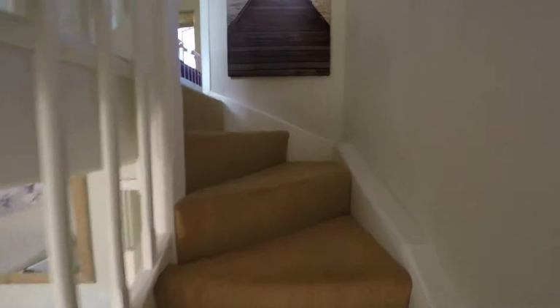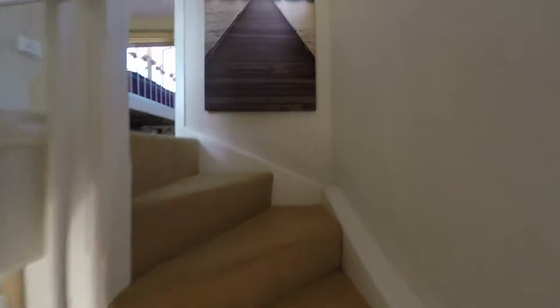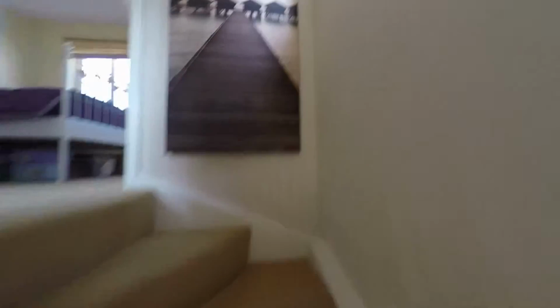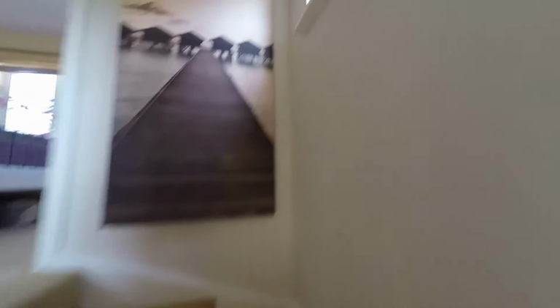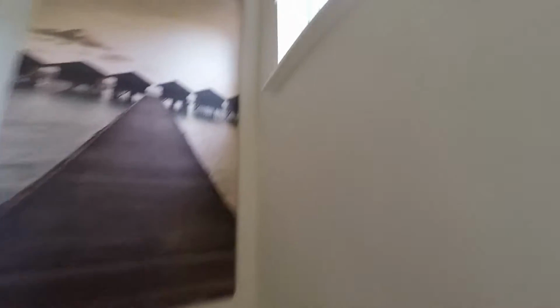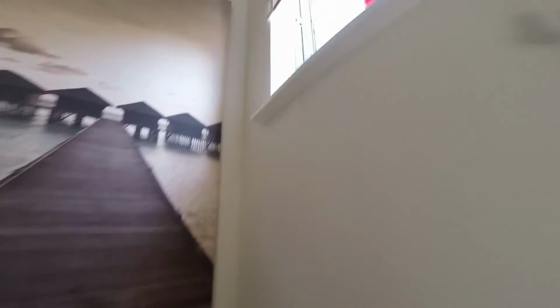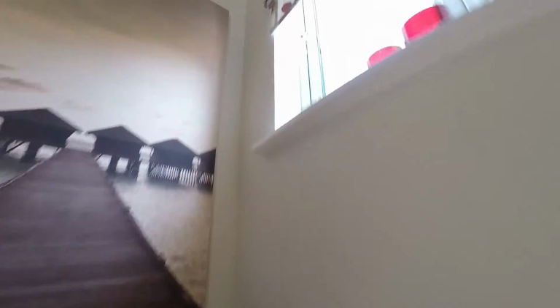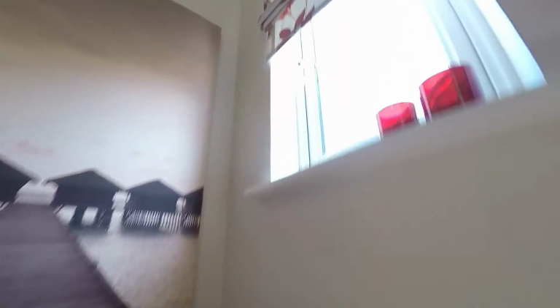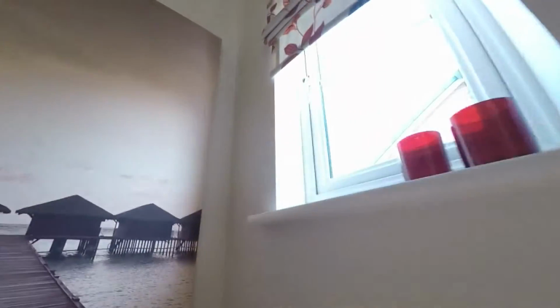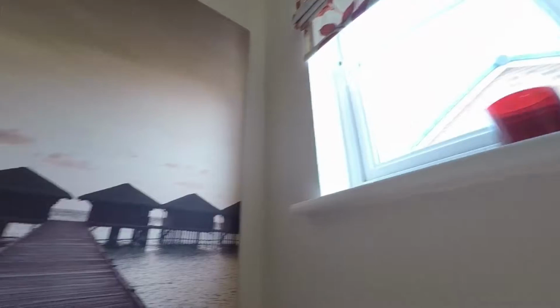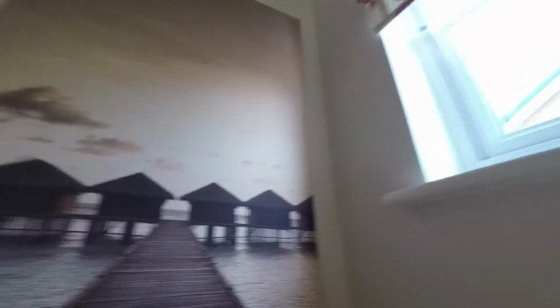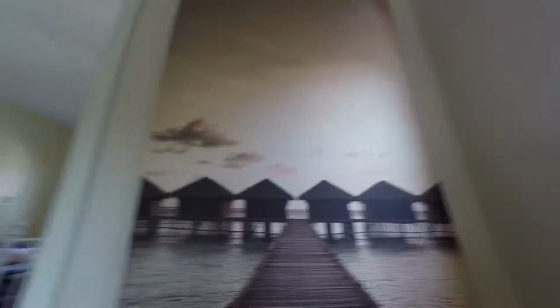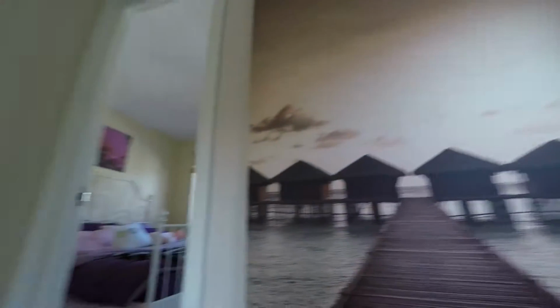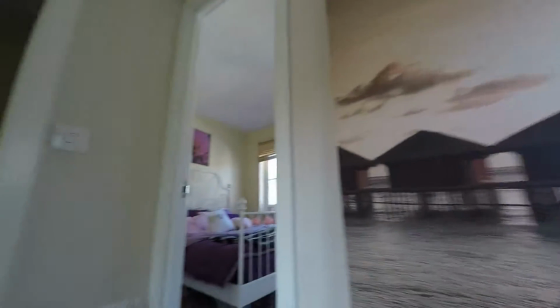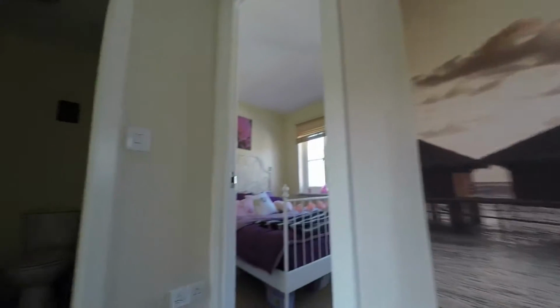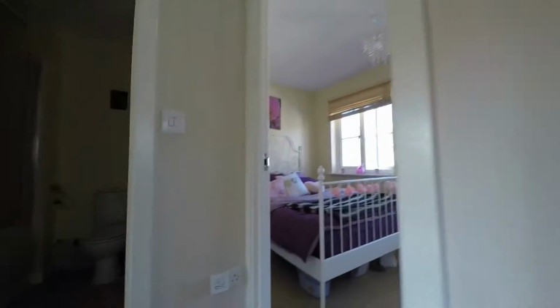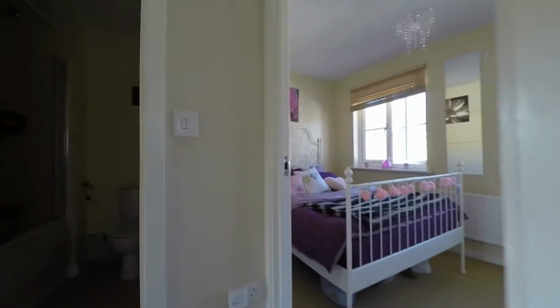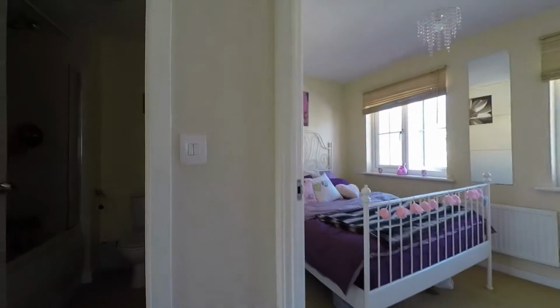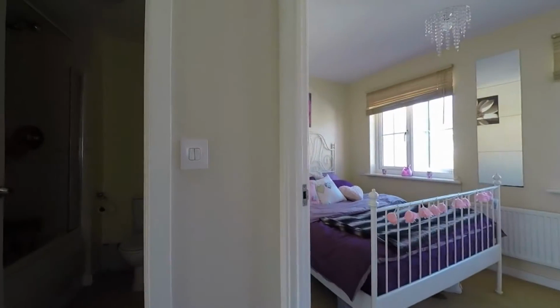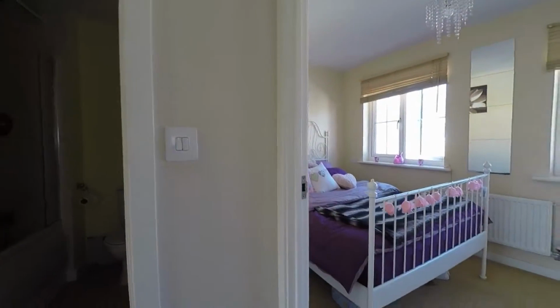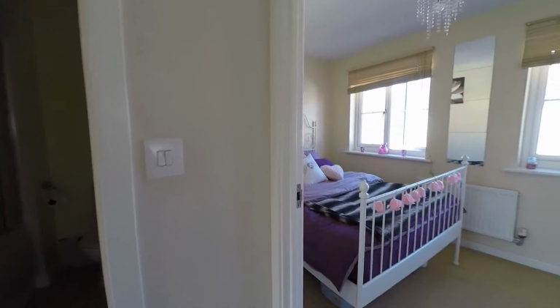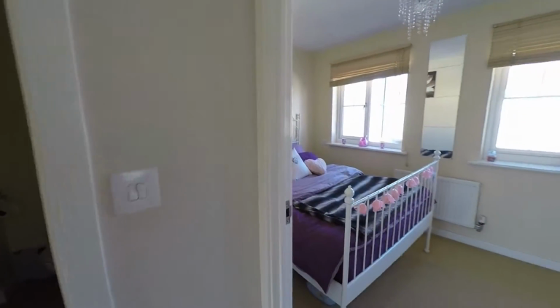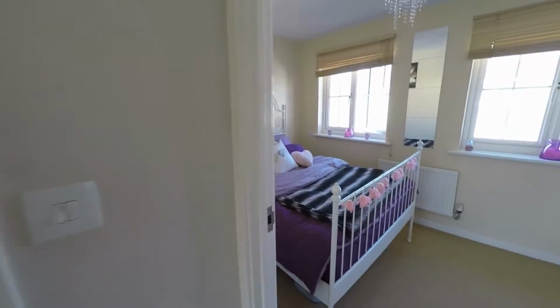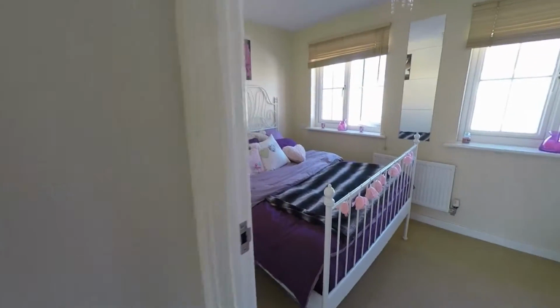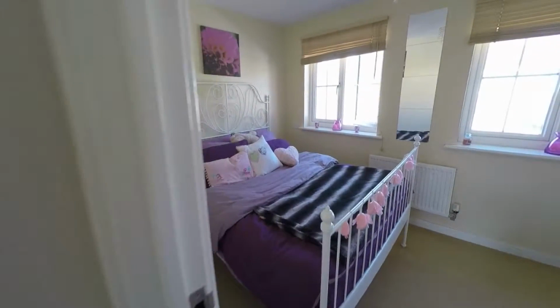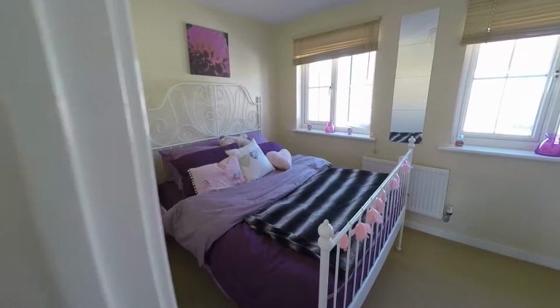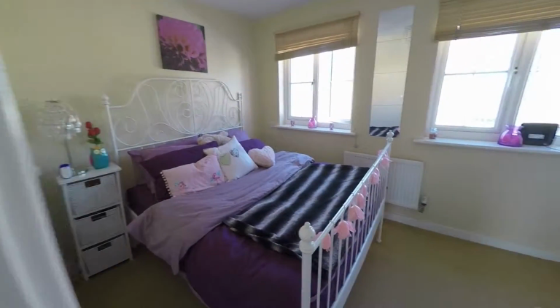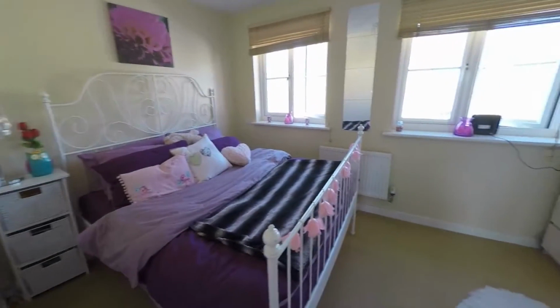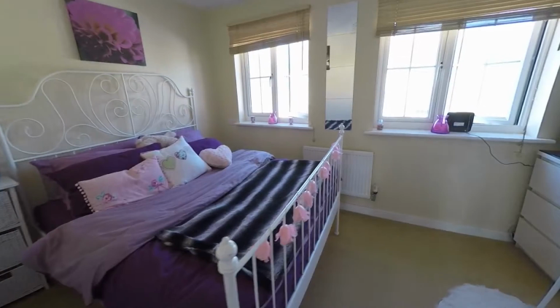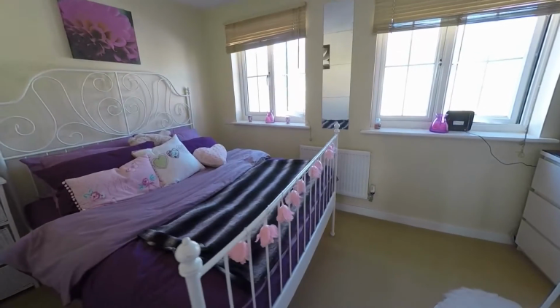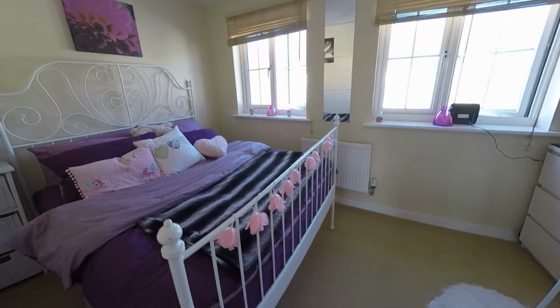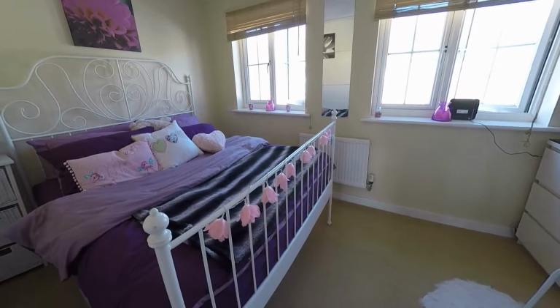There is a small window at the top of the stairs that lets in some natural light to the landing area. The first room is bedroom one.